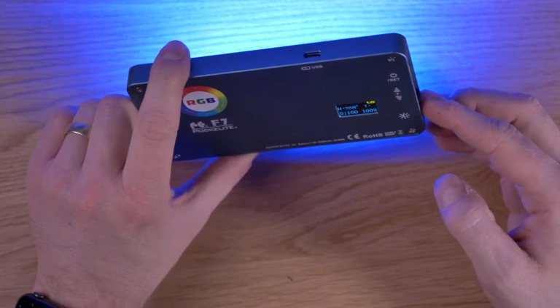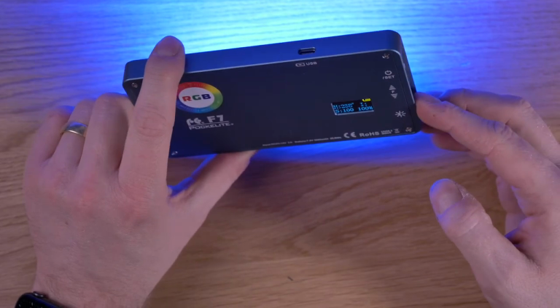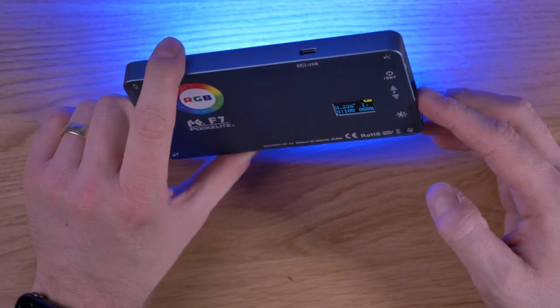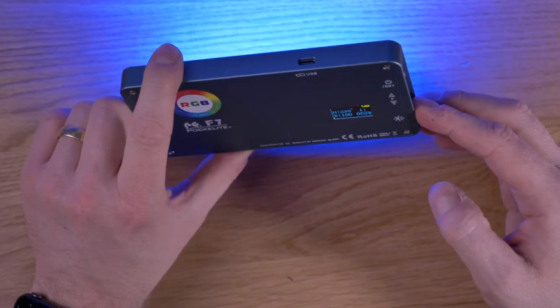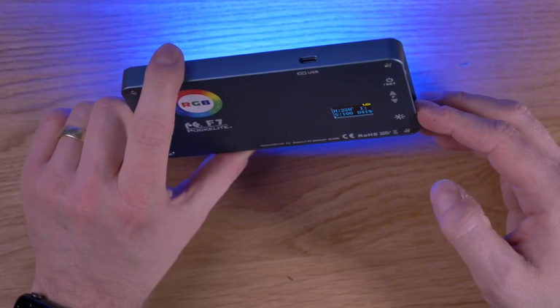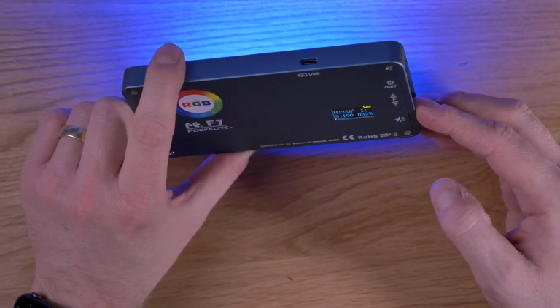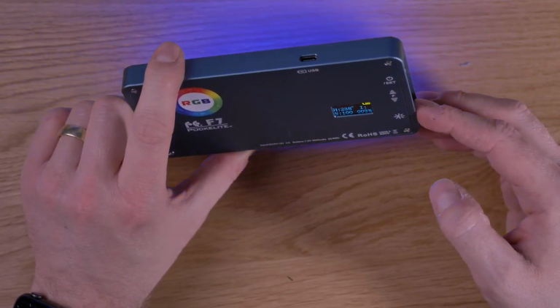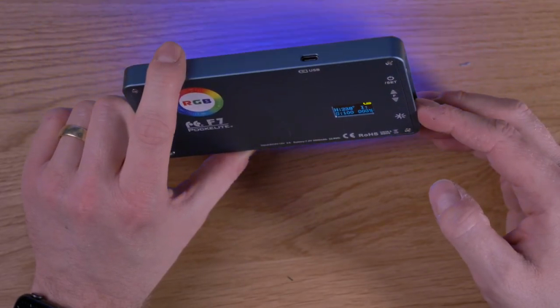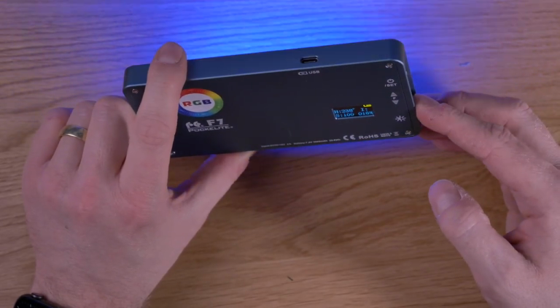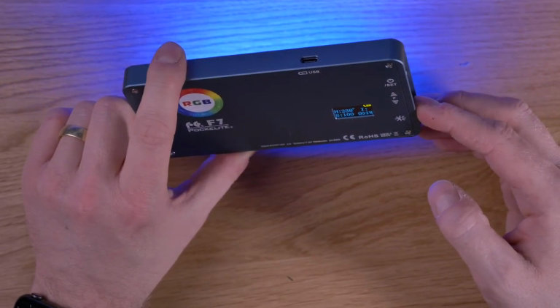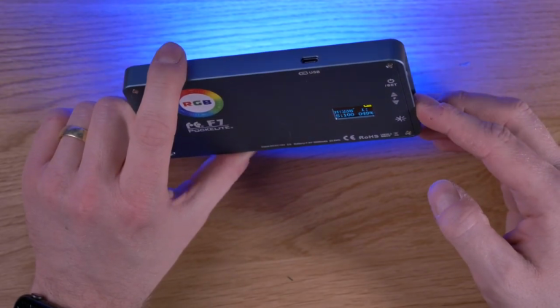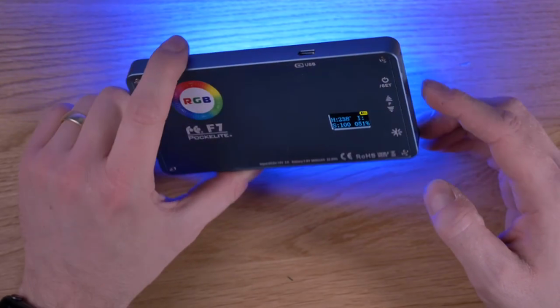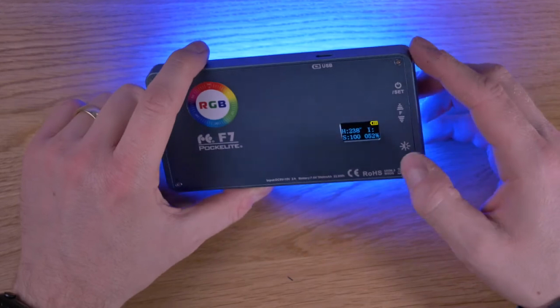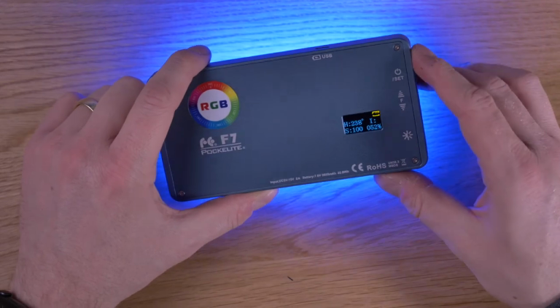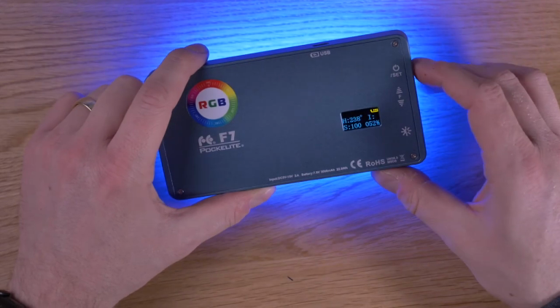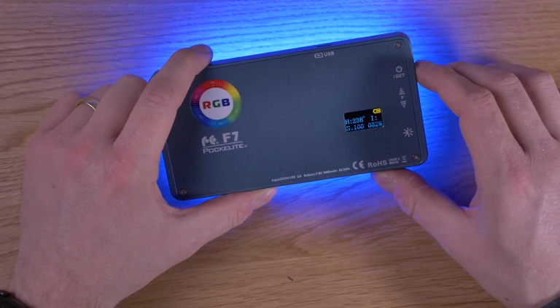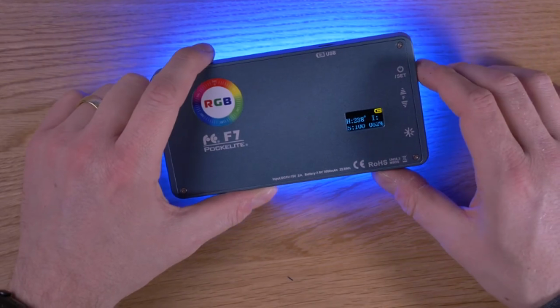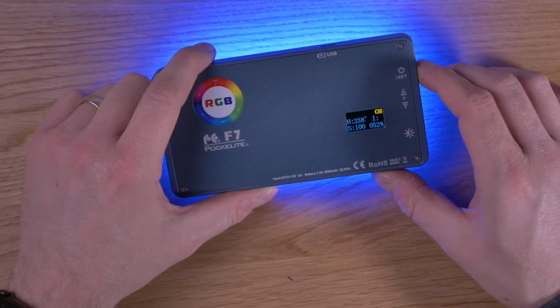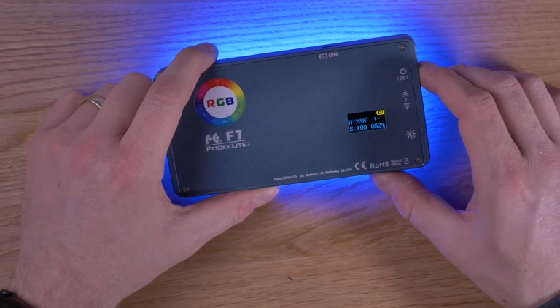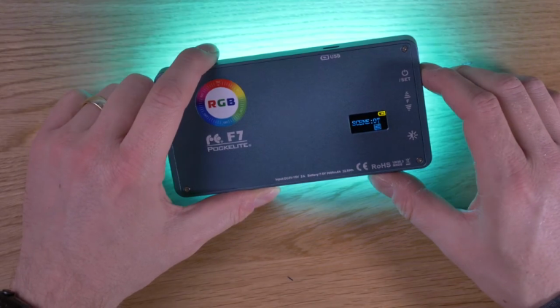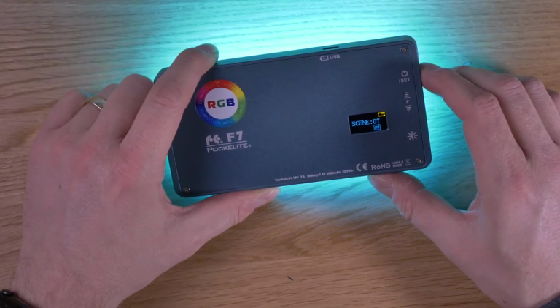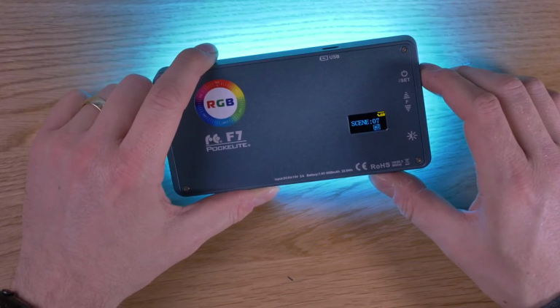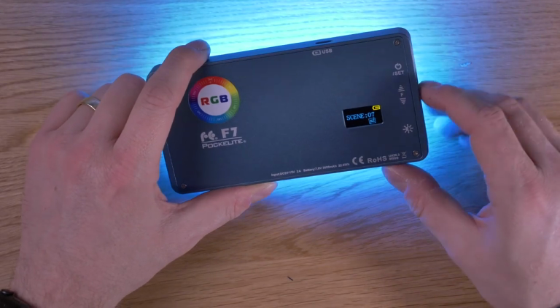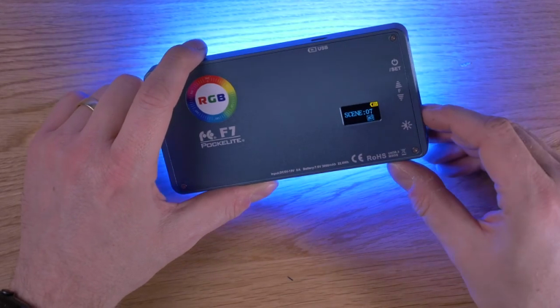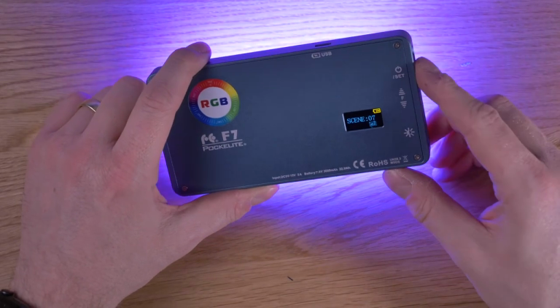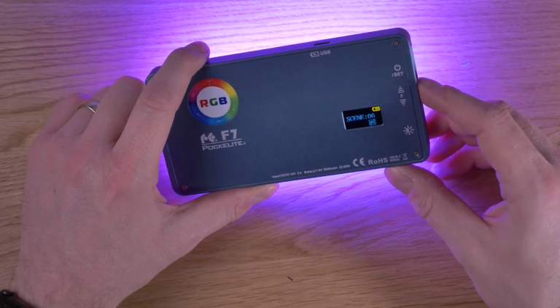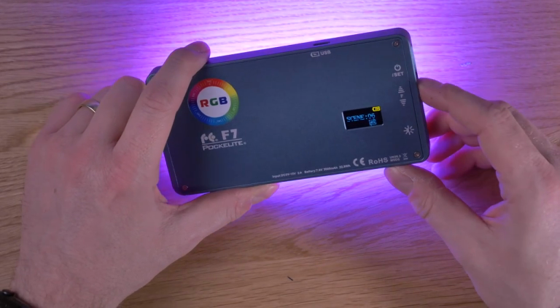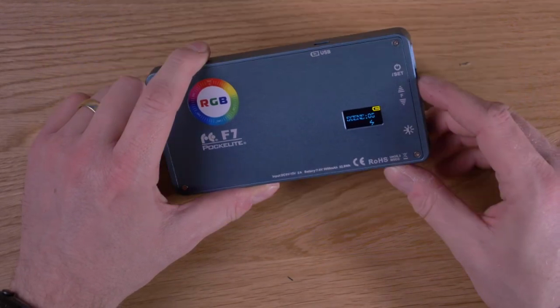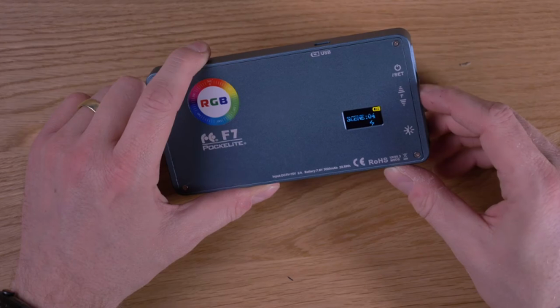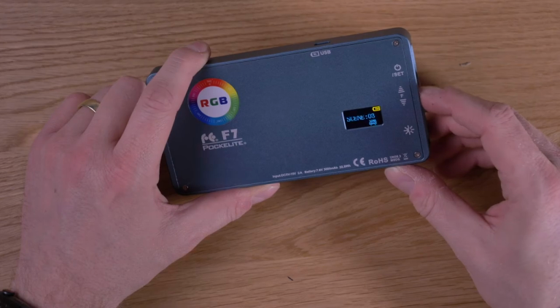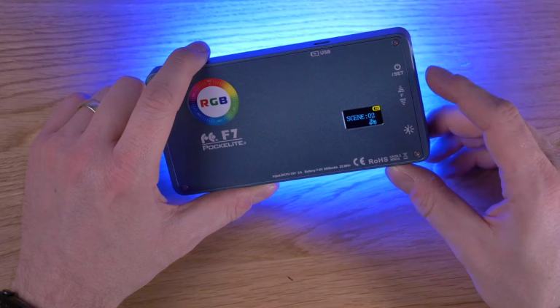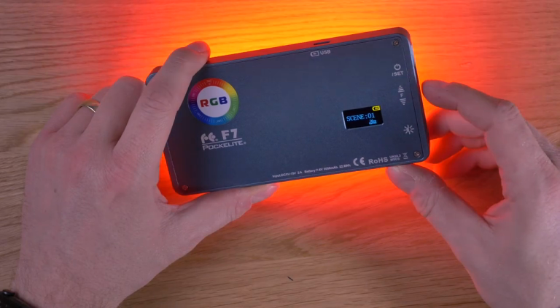You can also change the brightness. When you push the set button again you enter the special effects modes.